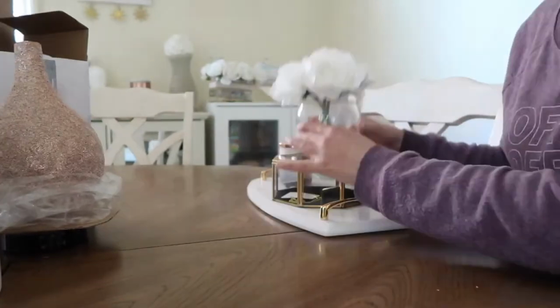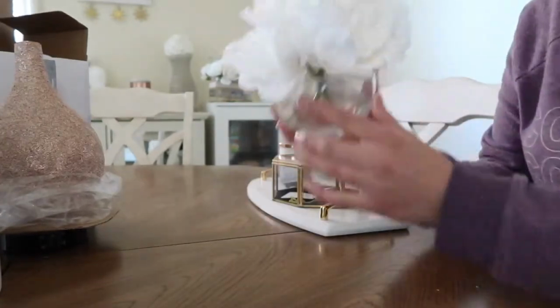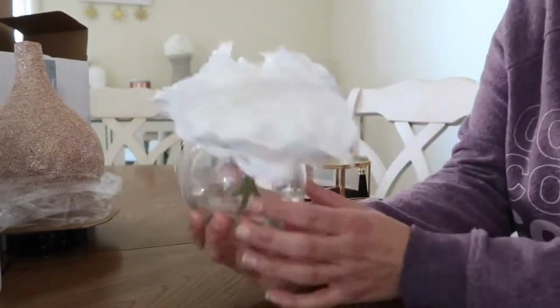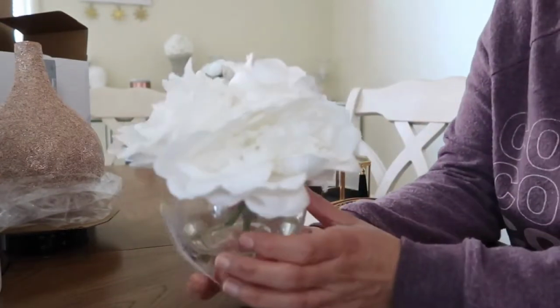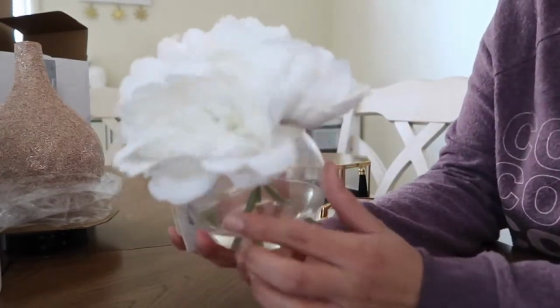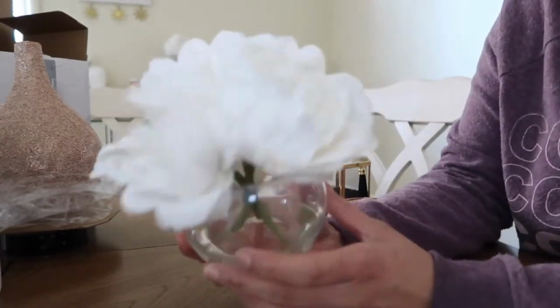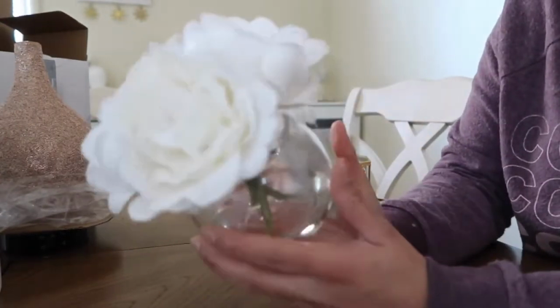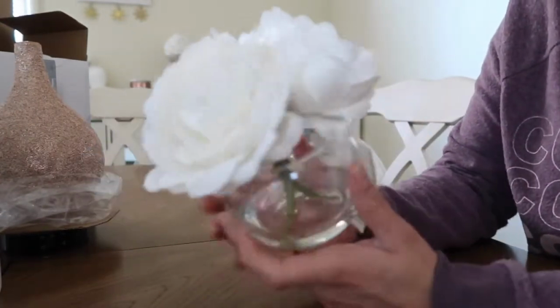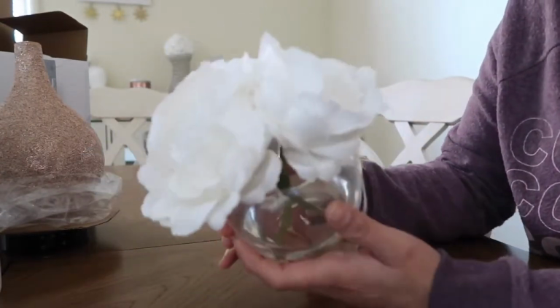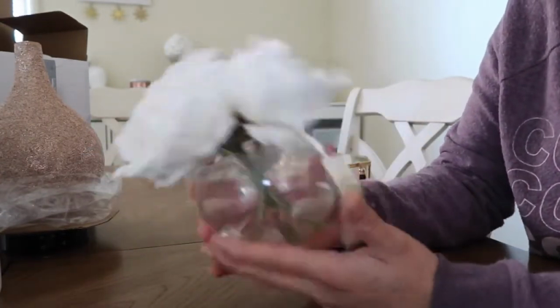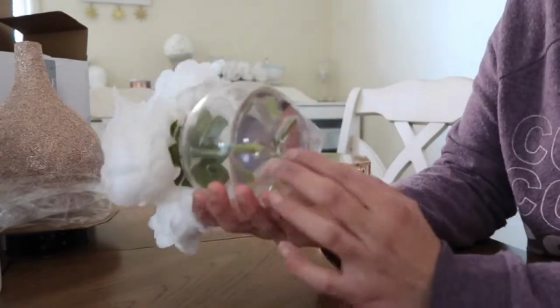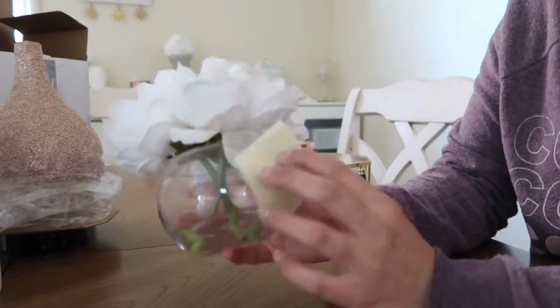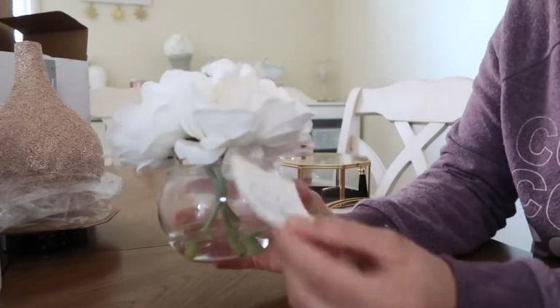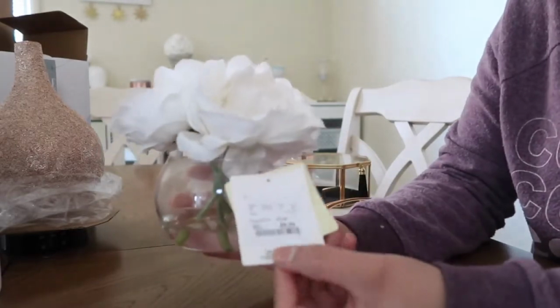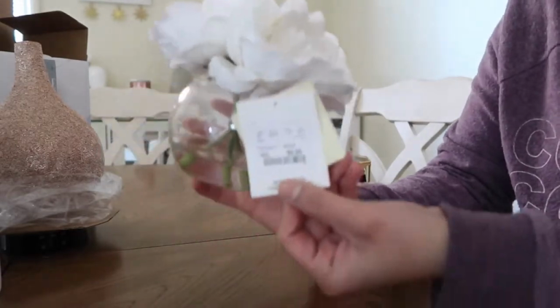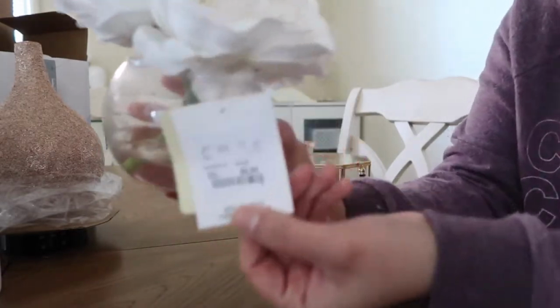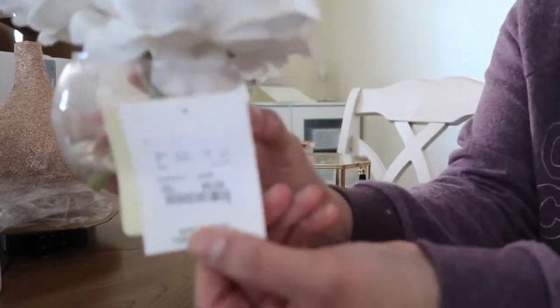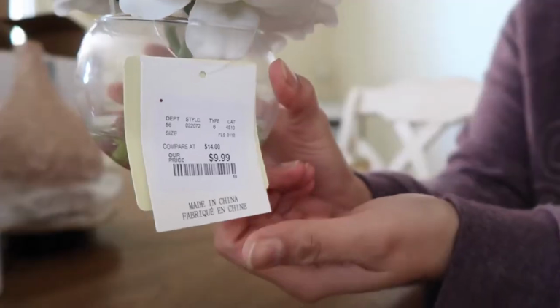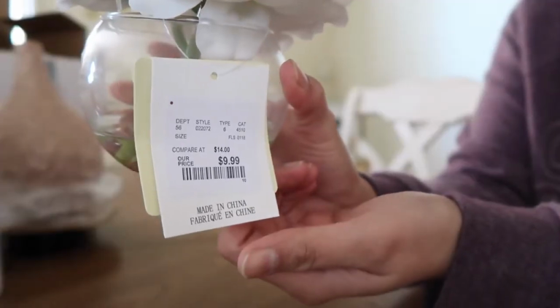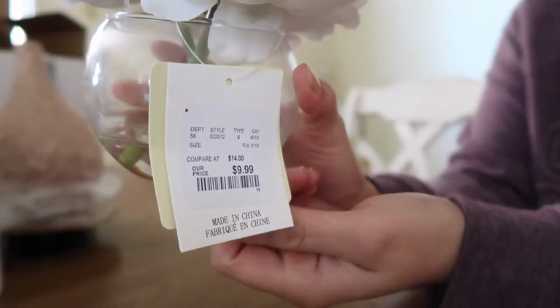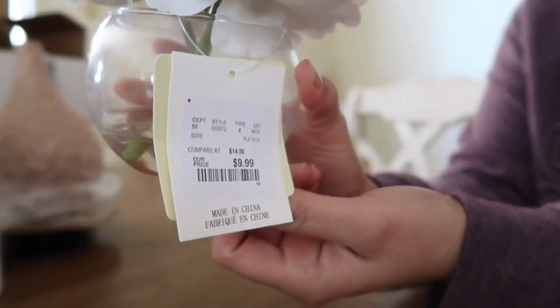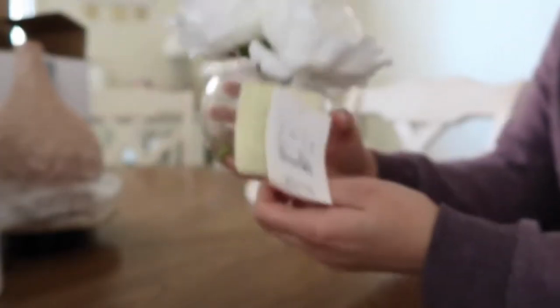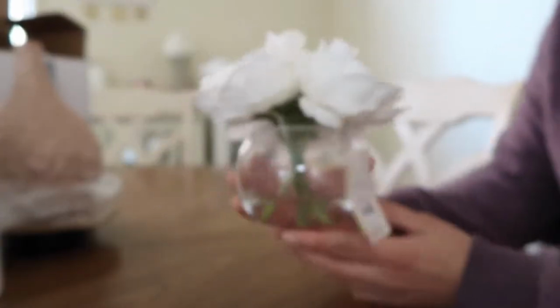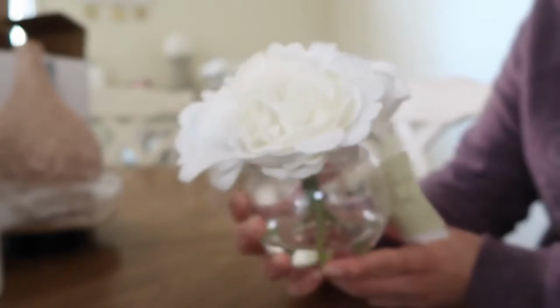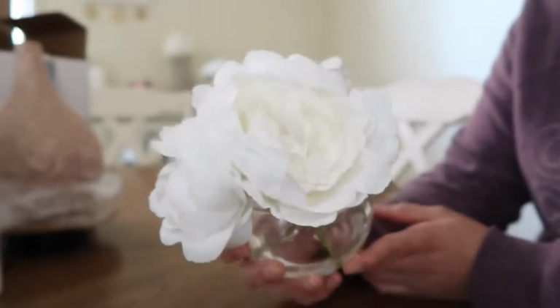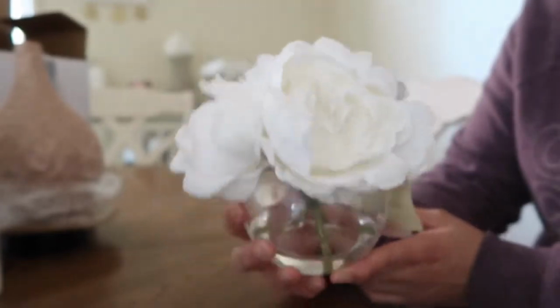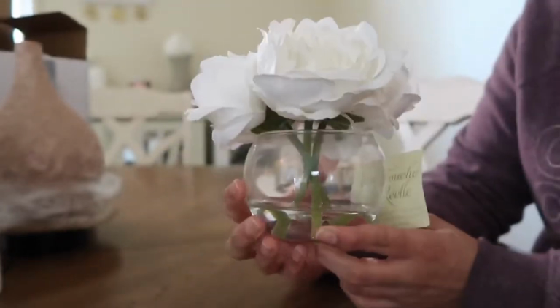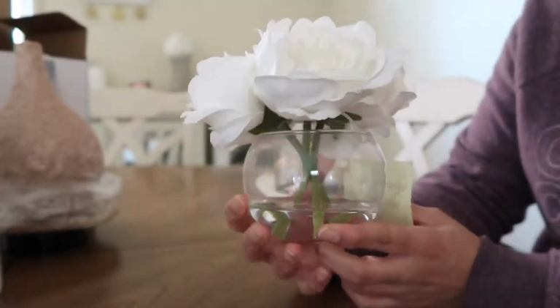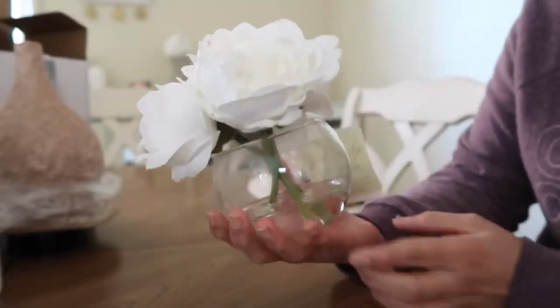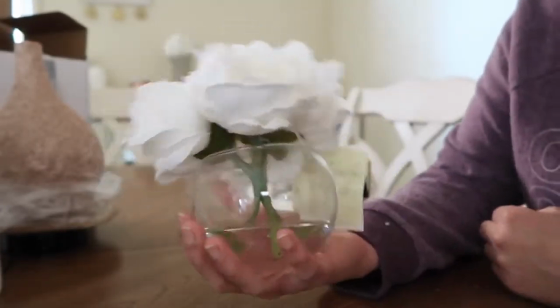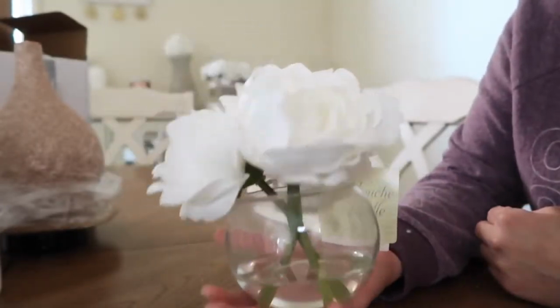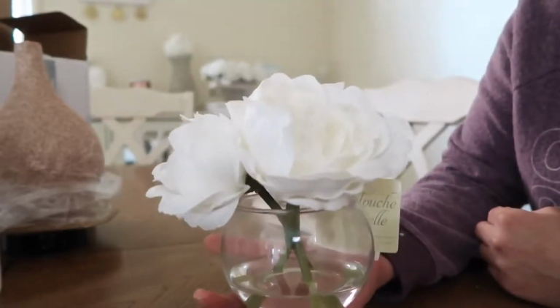I also picked up these flowers from Home Goods. These were $9.99. They're just white flowers in a small cup — I thought this was really cute.